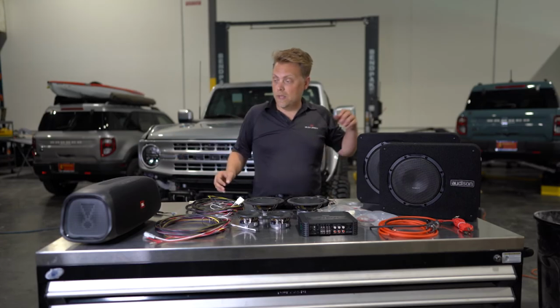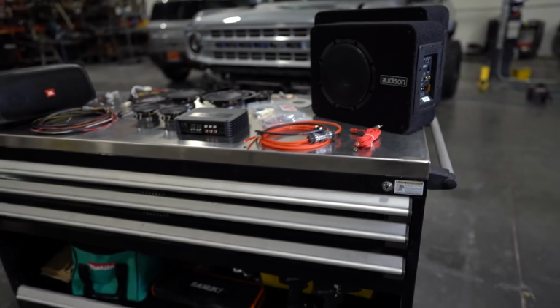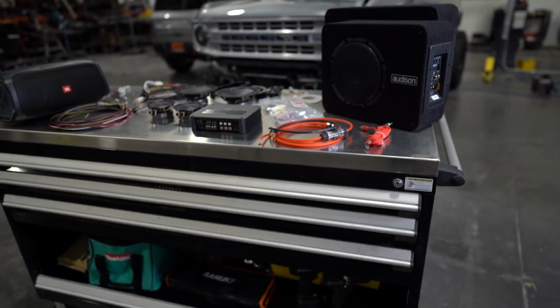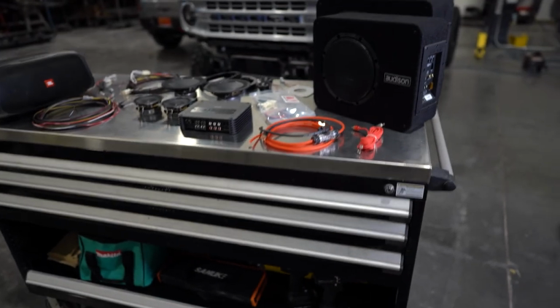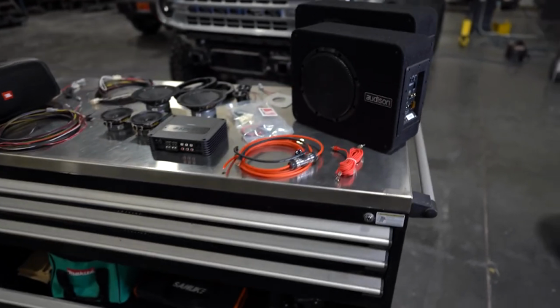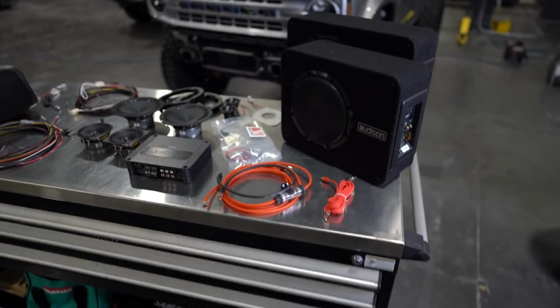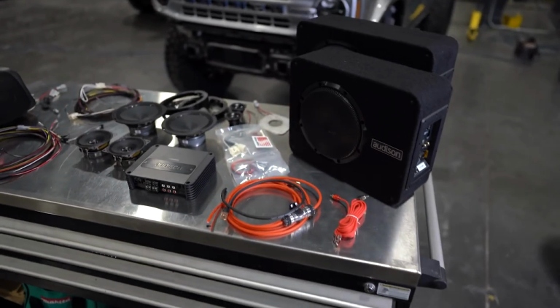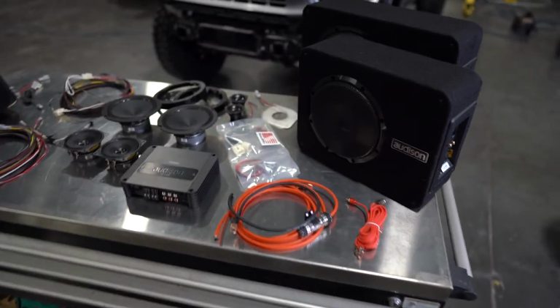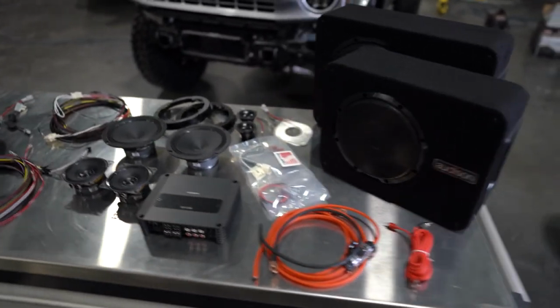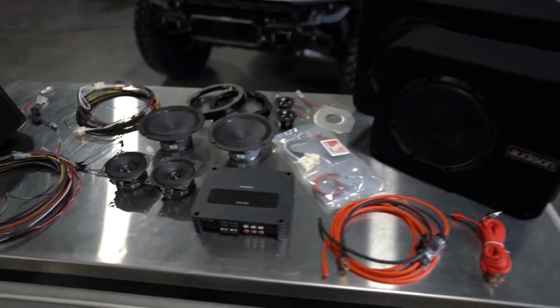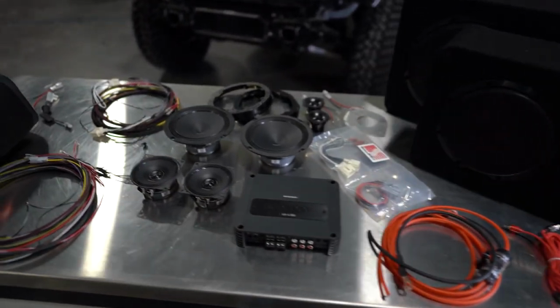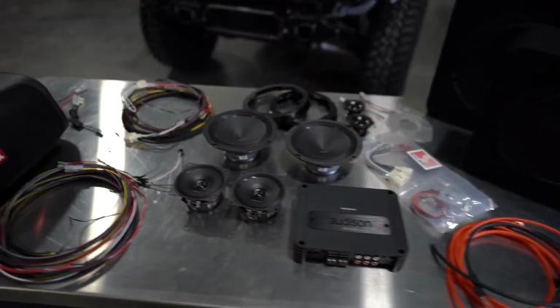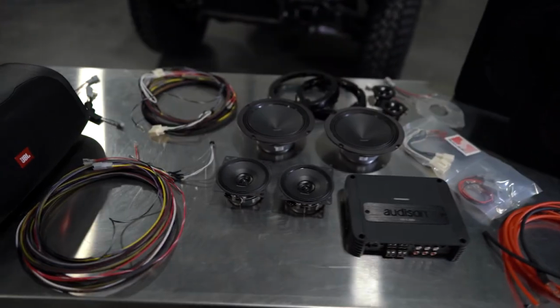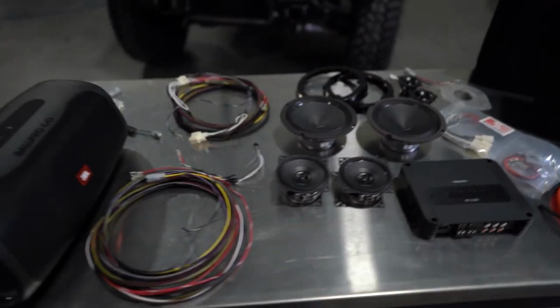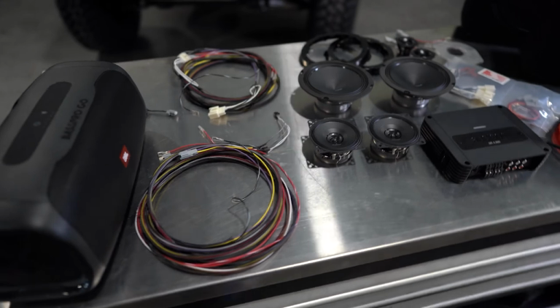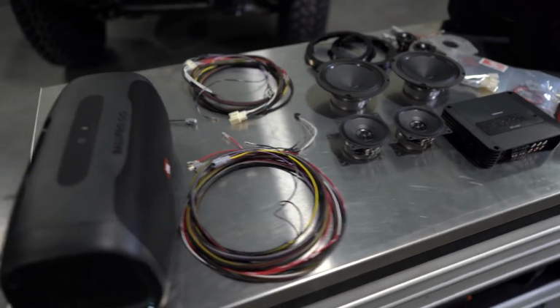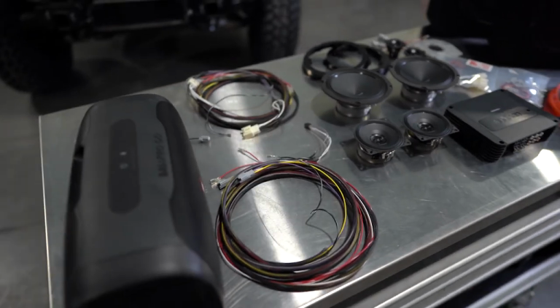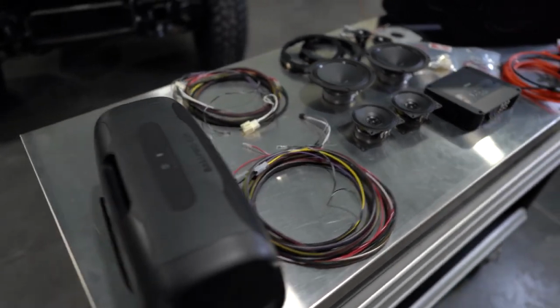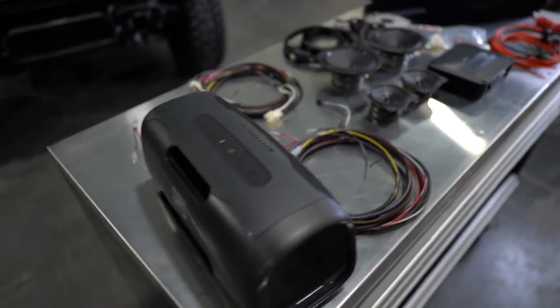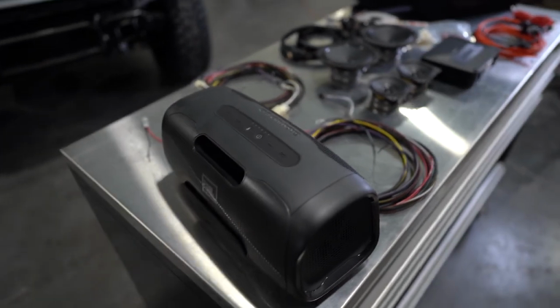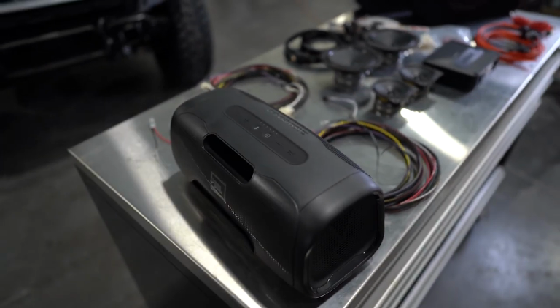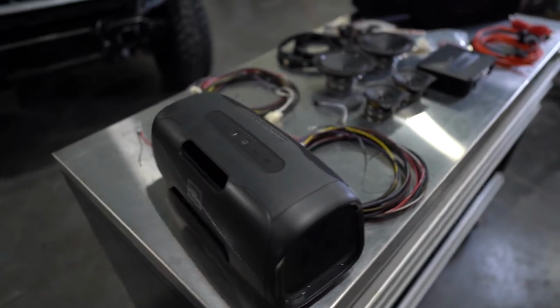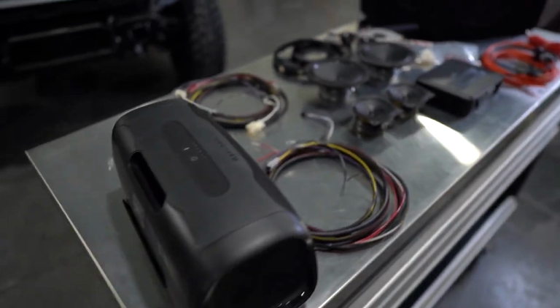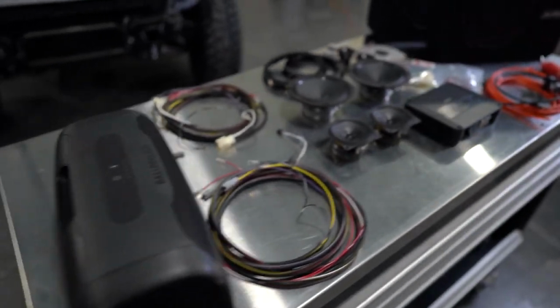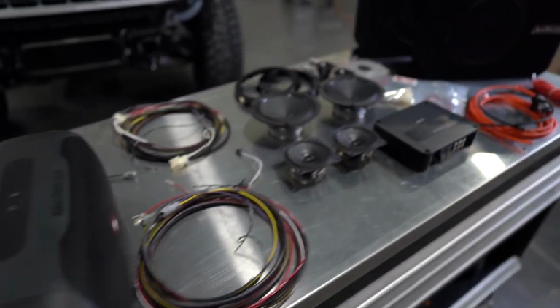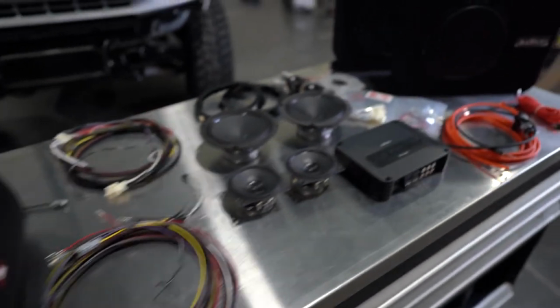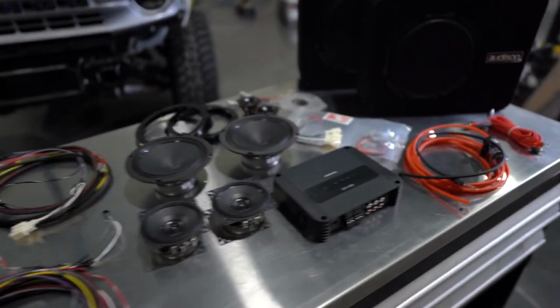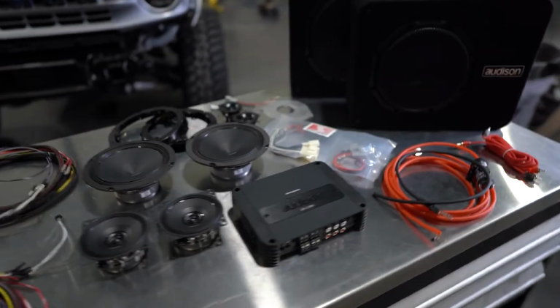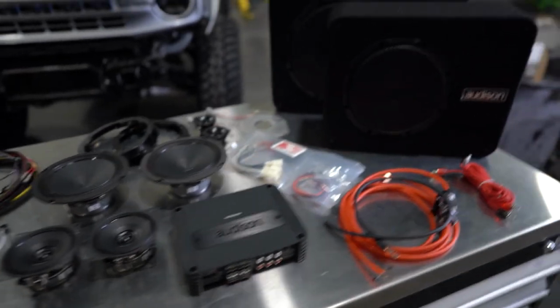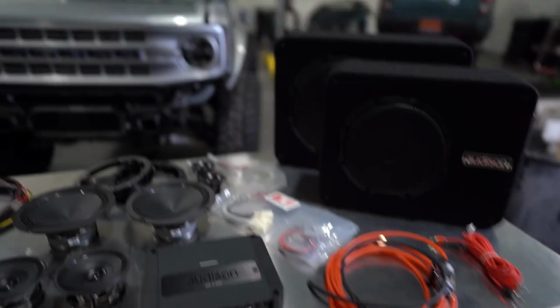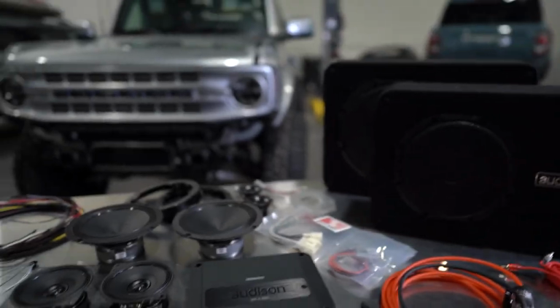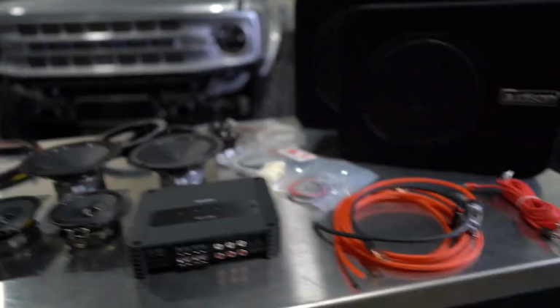Check us out at slimperformance.com. We have all these offerings available — wire harnesses, speakers, amplifiers, everything you need for your six speaker equipped Bronco.